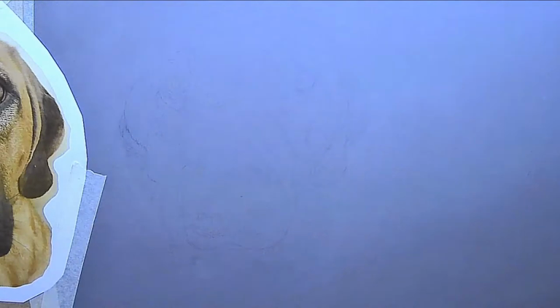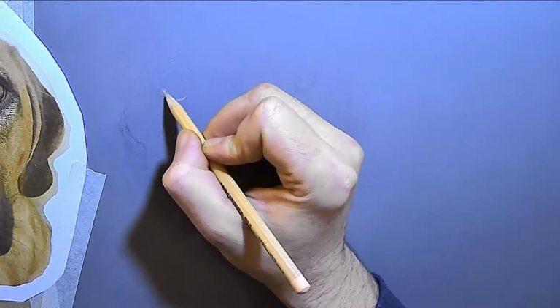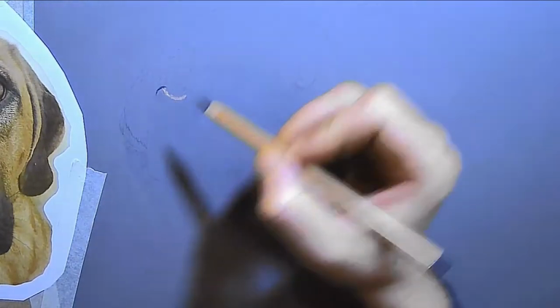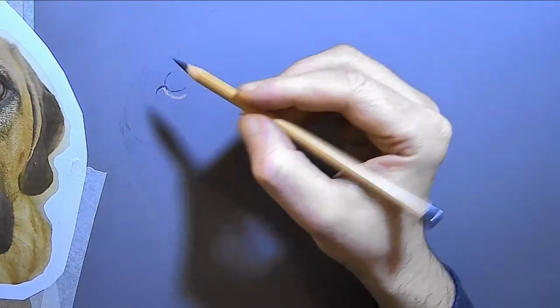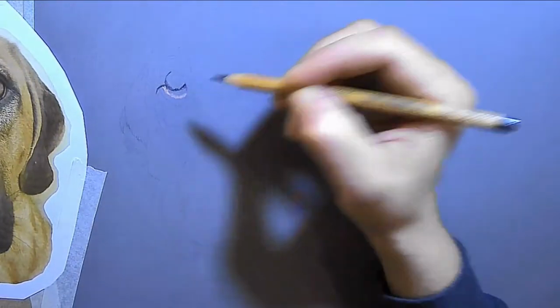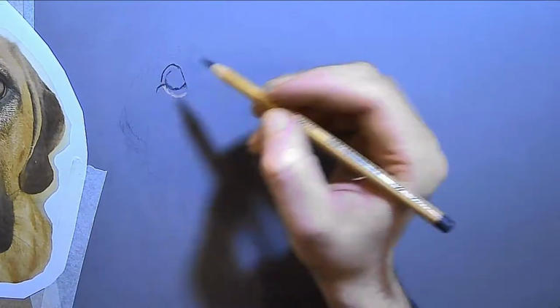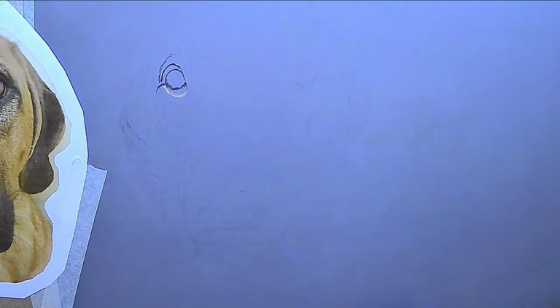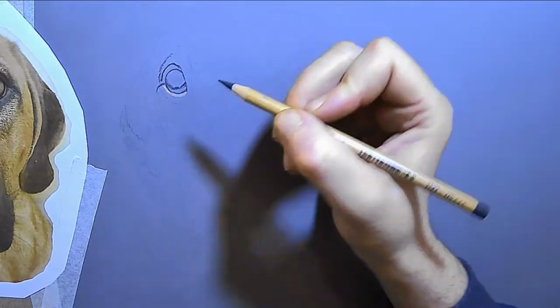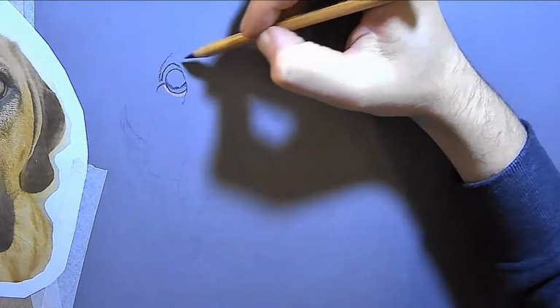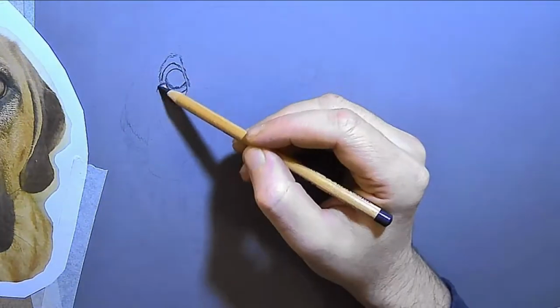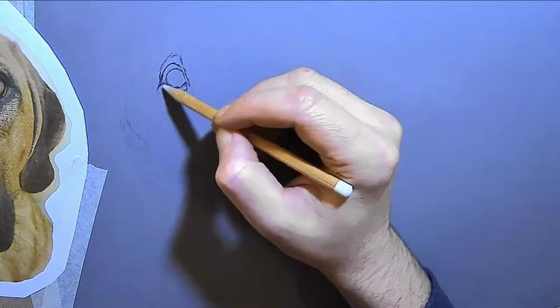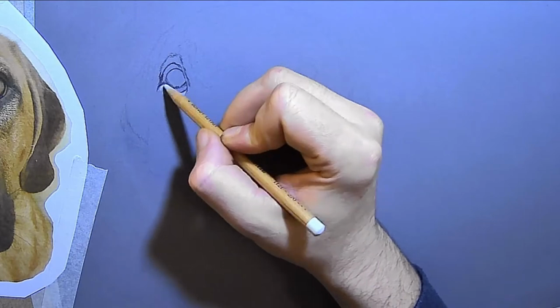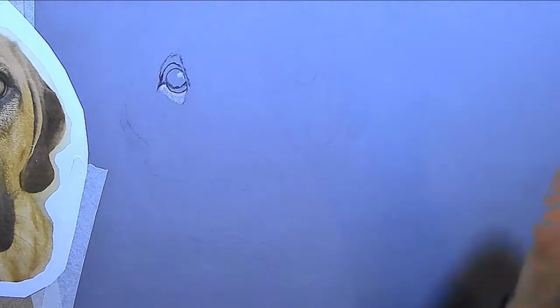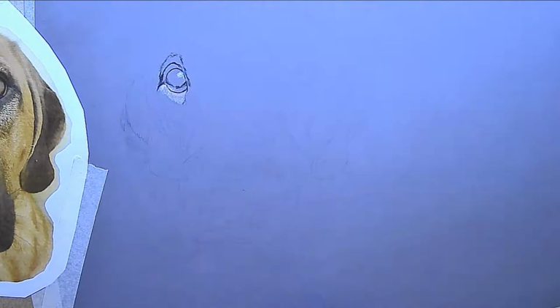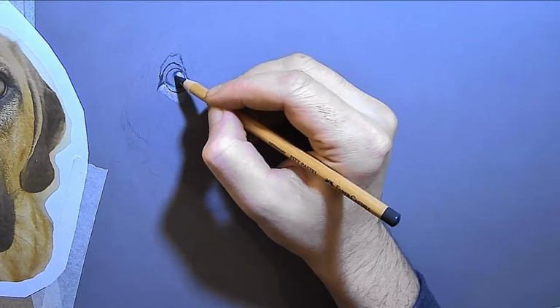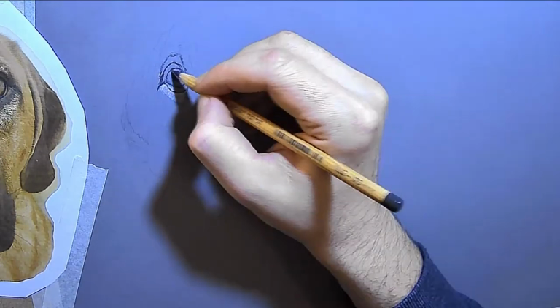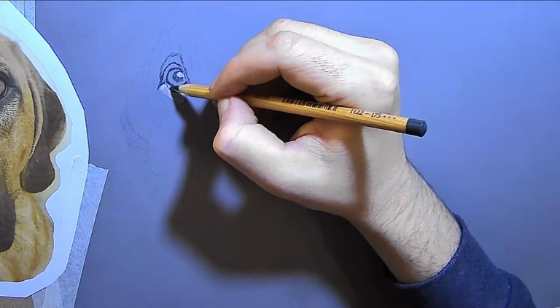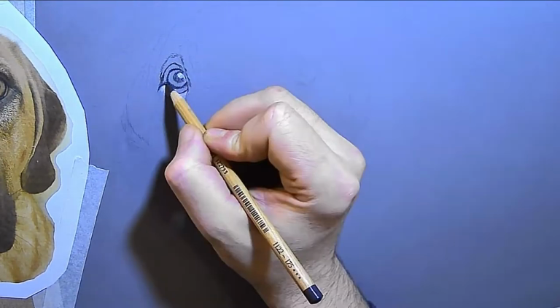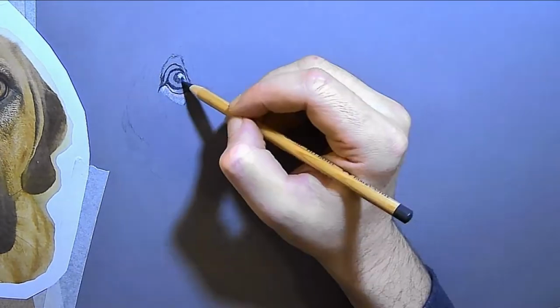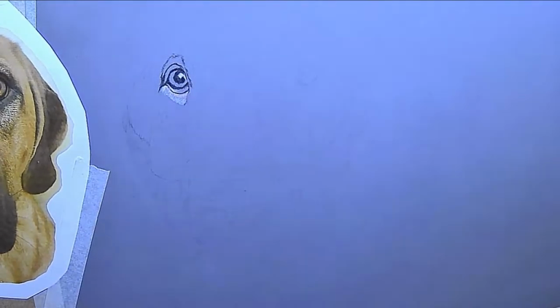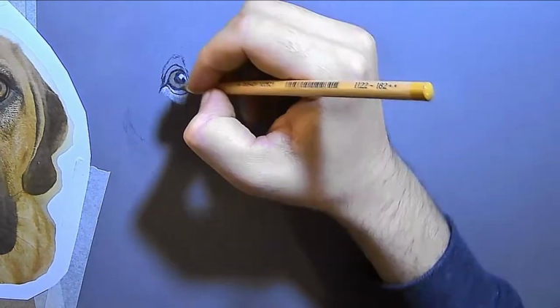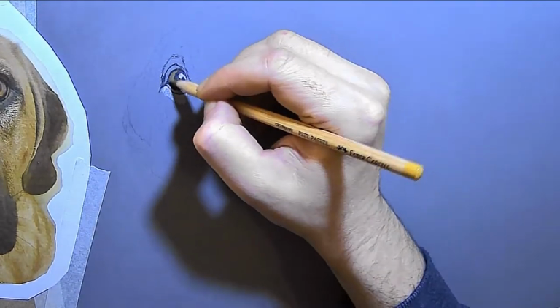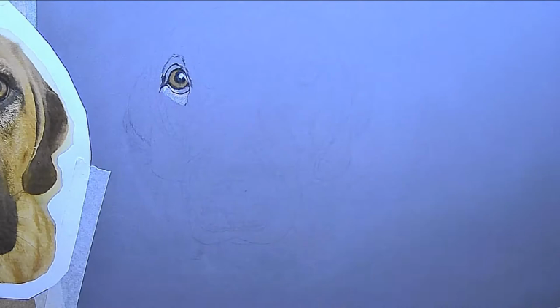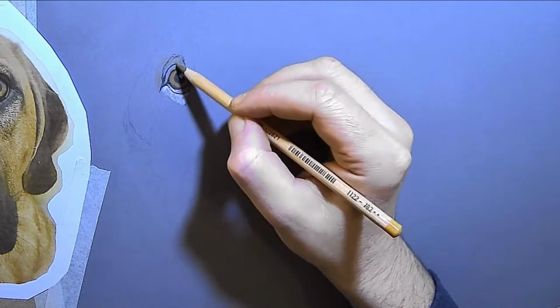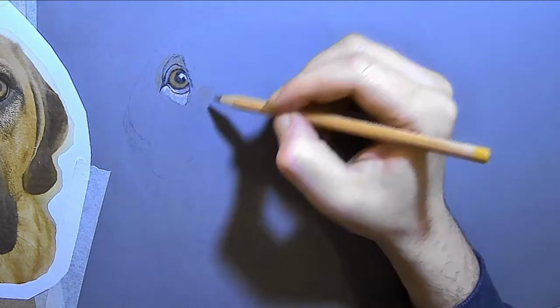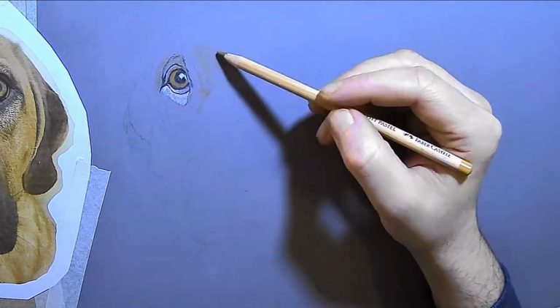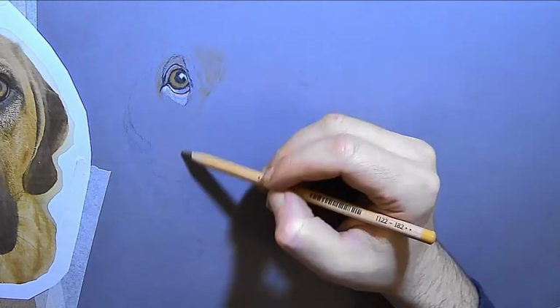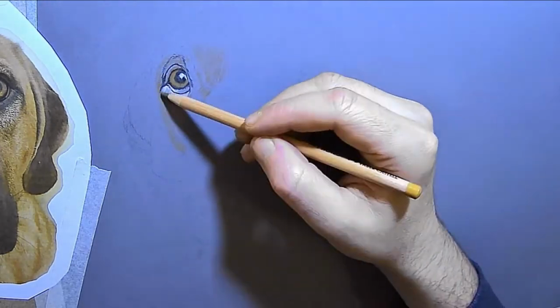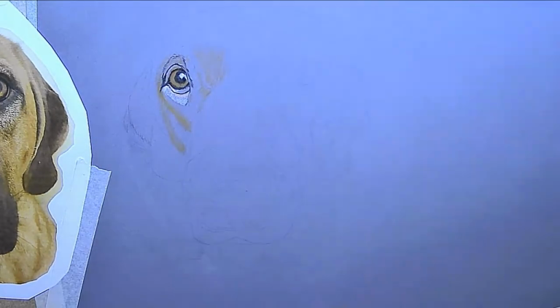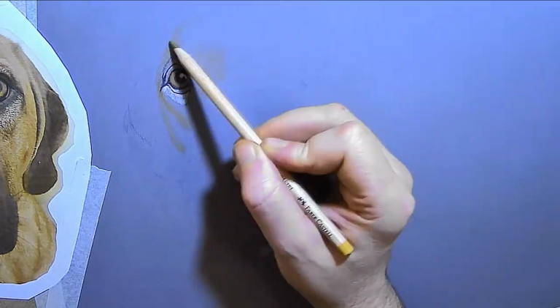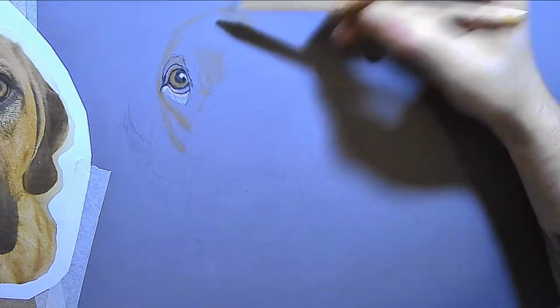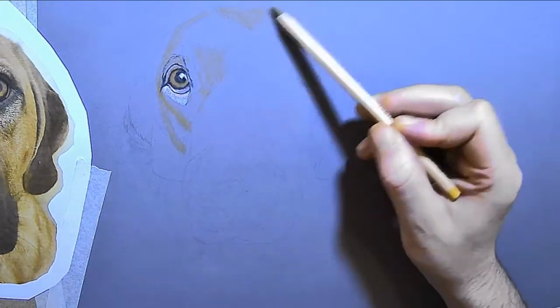Hello everyone and welcome back to my channel. Today I'm going to show you how I drew this dog. I started with my outline — my line drawing — just in graphite.